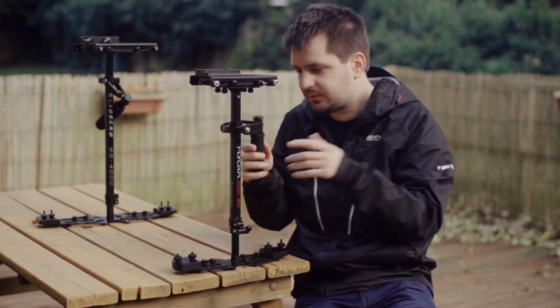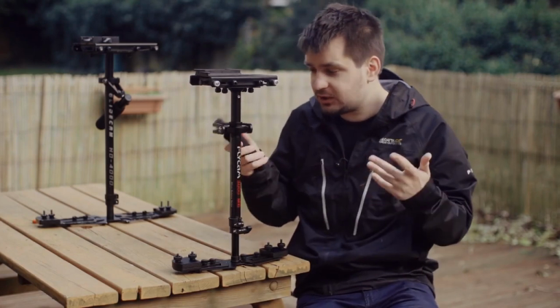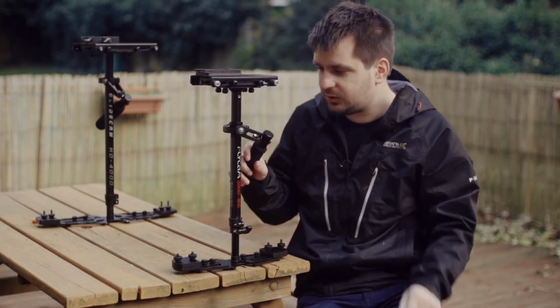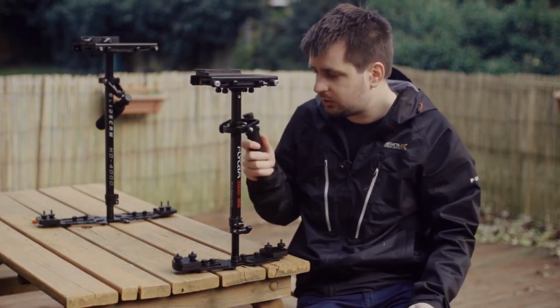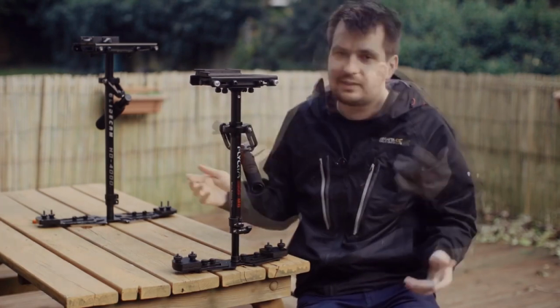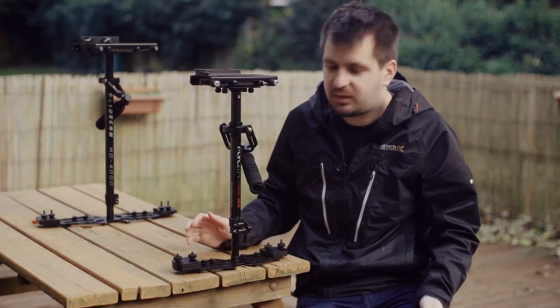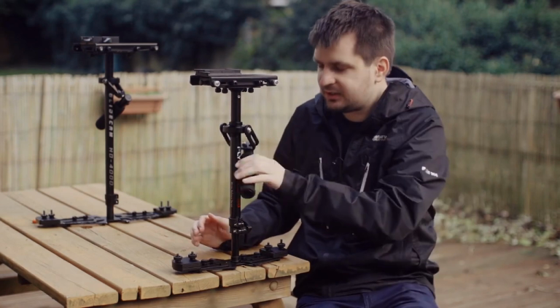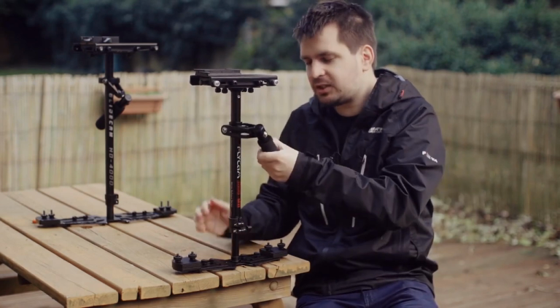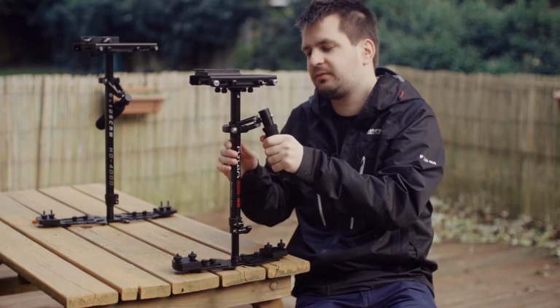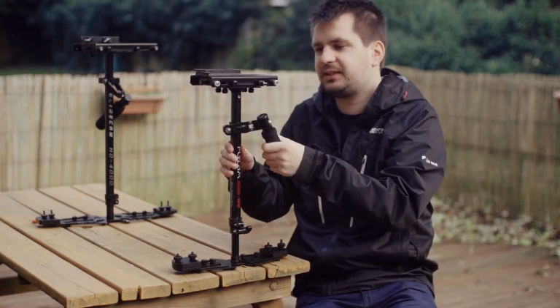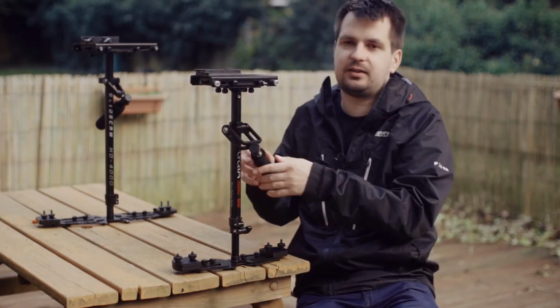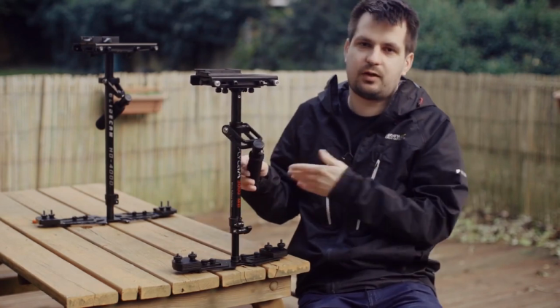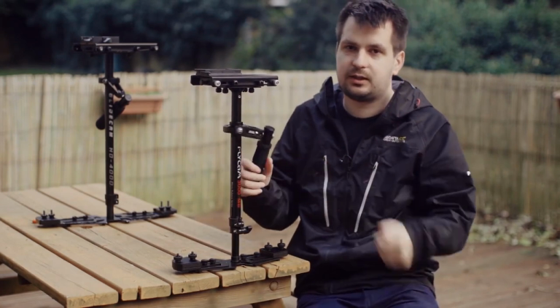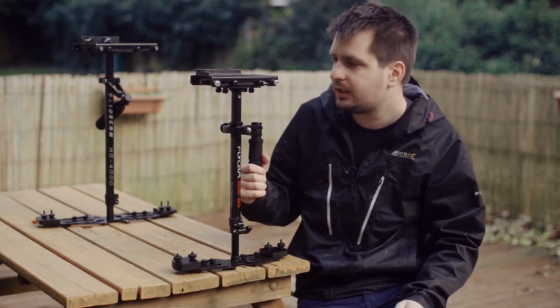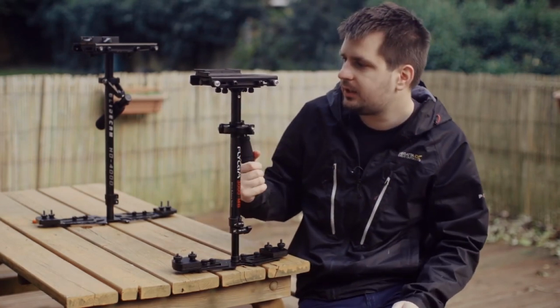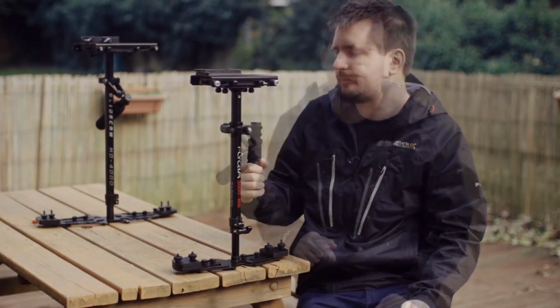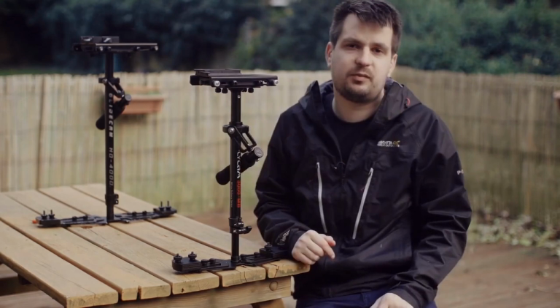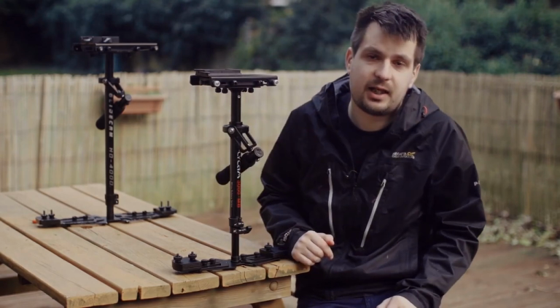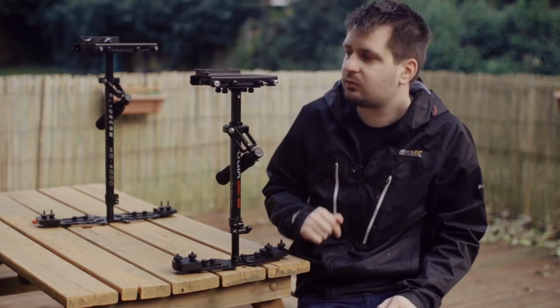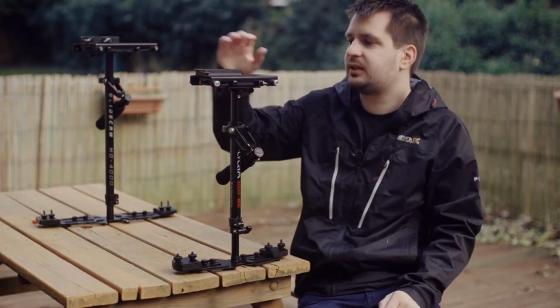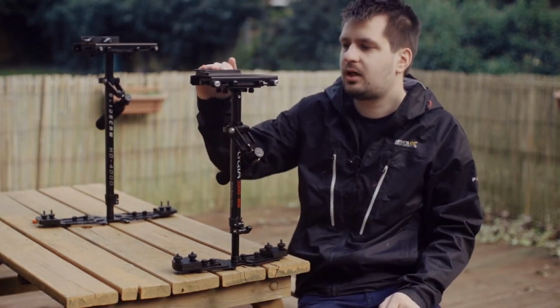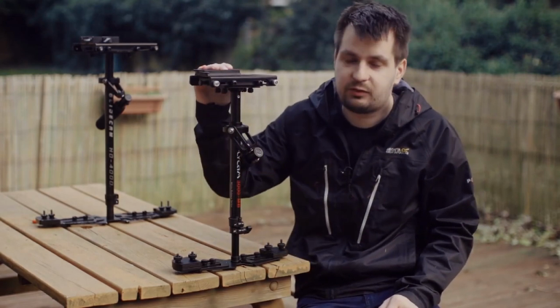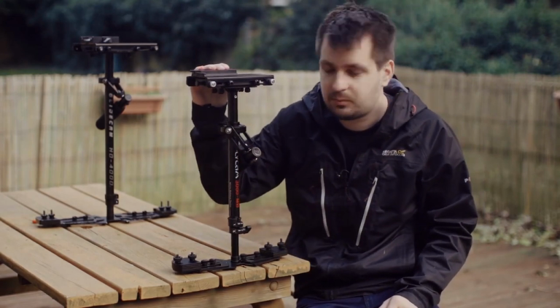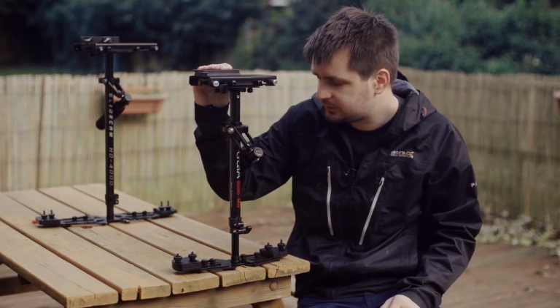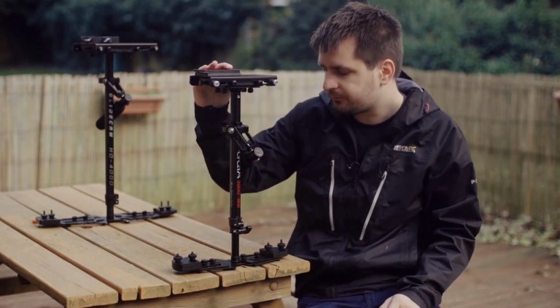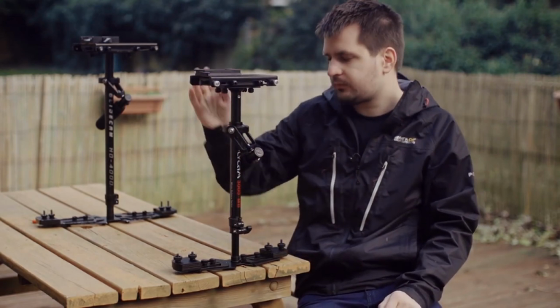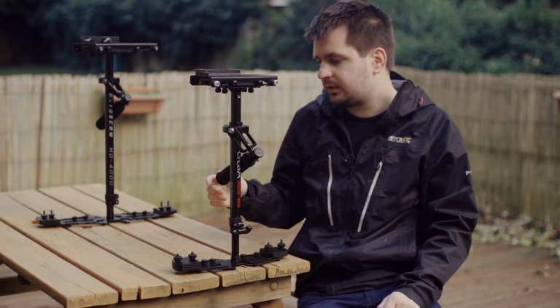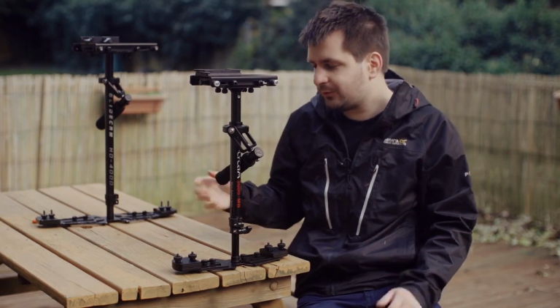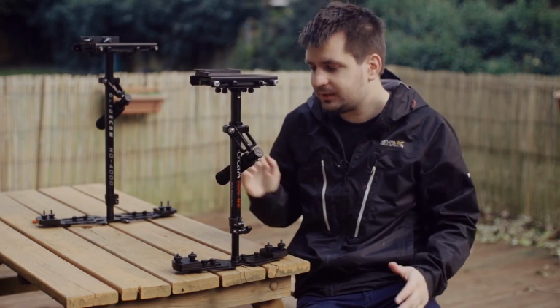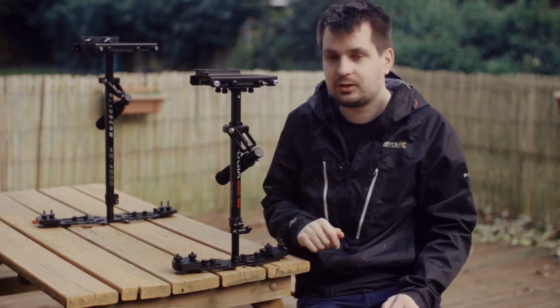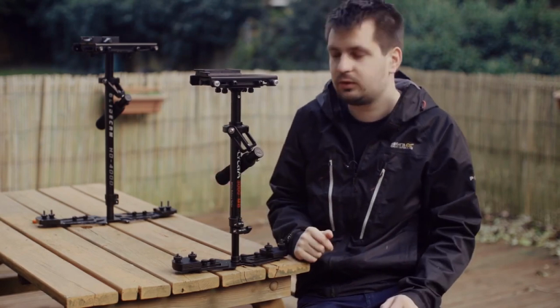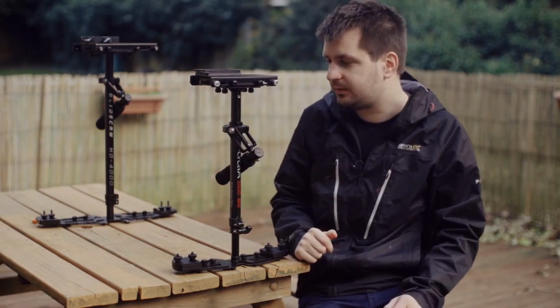Overall, this feels very similar to my Glidecam HD 4000. There isn't much difference to it at all. In fact, some of the parts, like this grip, actually feel better than the one found on the Glidecam. The addition of the padded bag and the quick-release adapter are also very nice bonuses, and for the price it's hard to fault this thing.